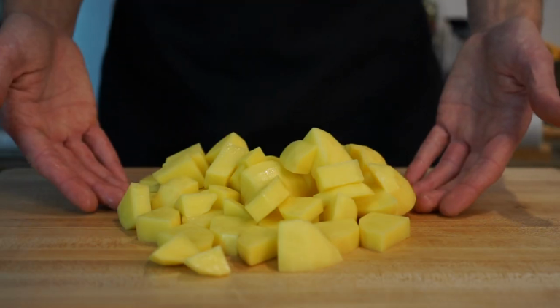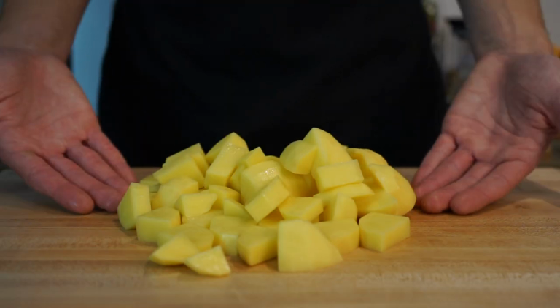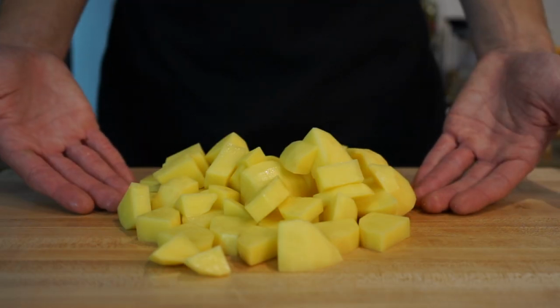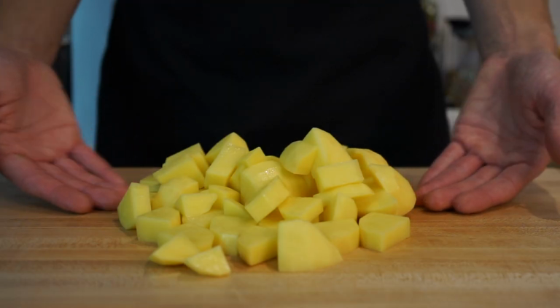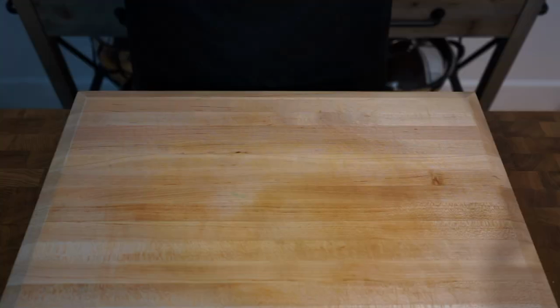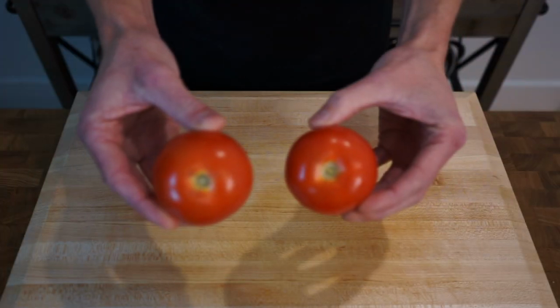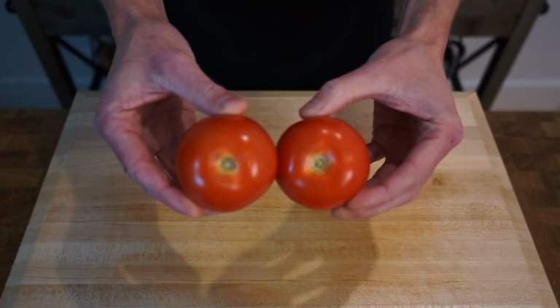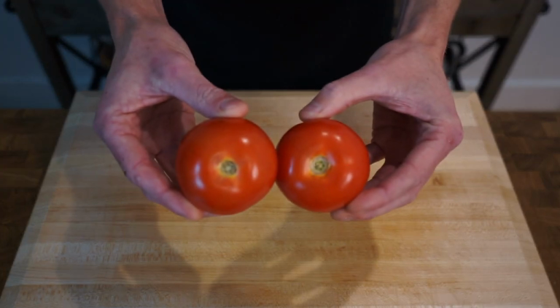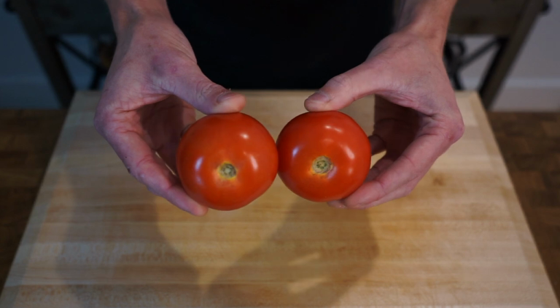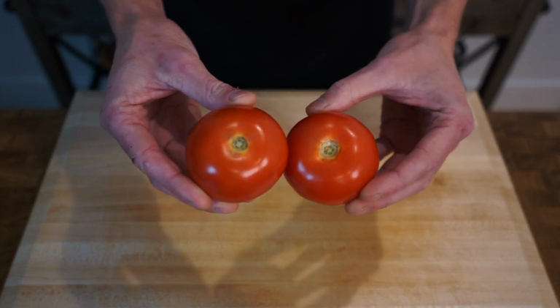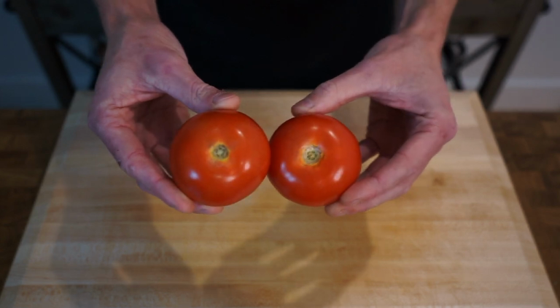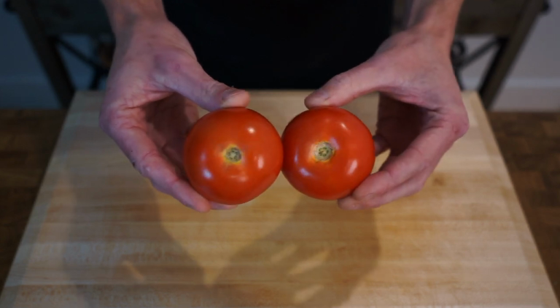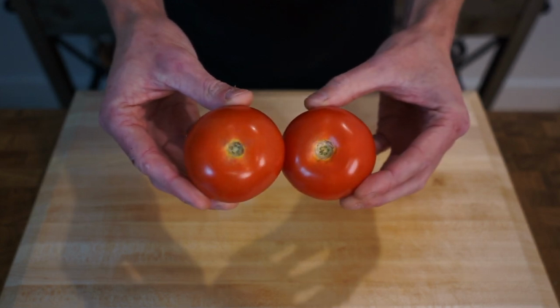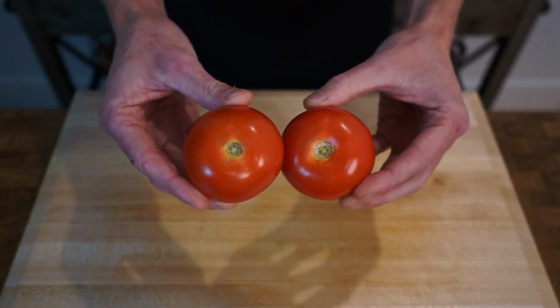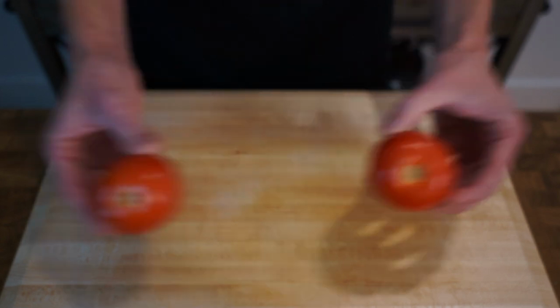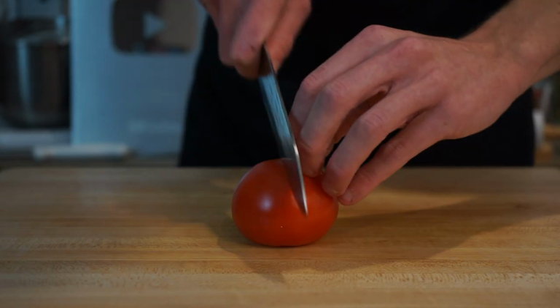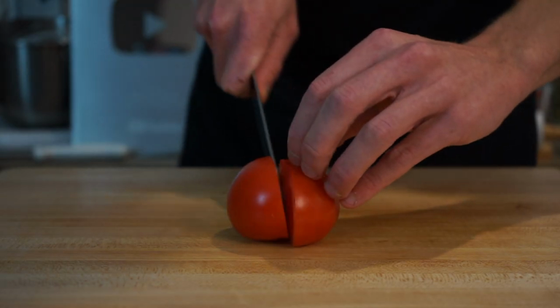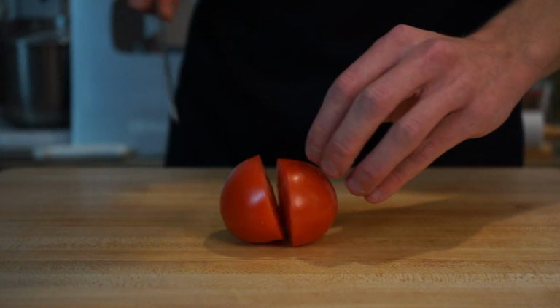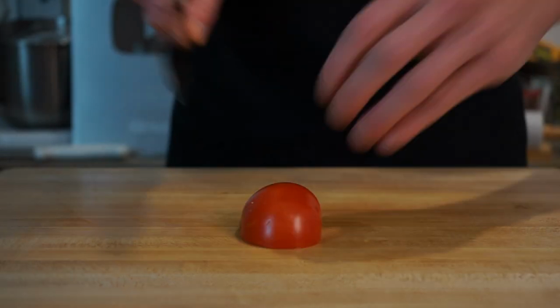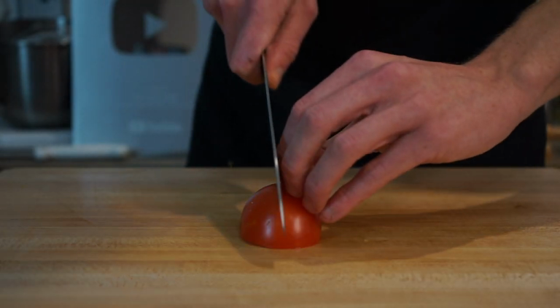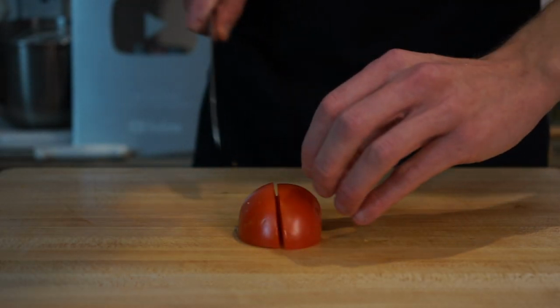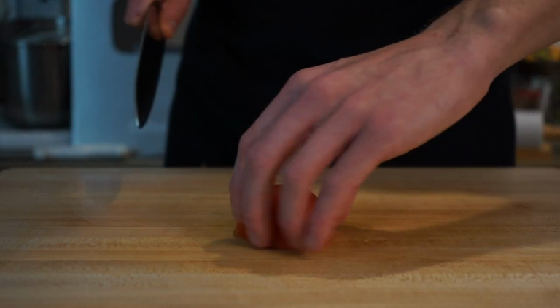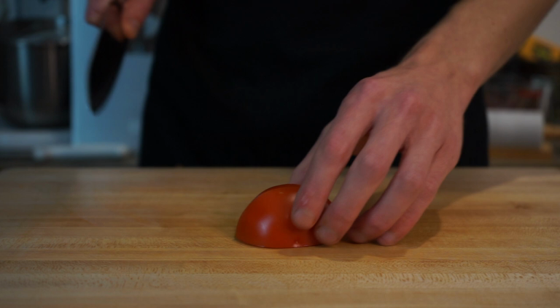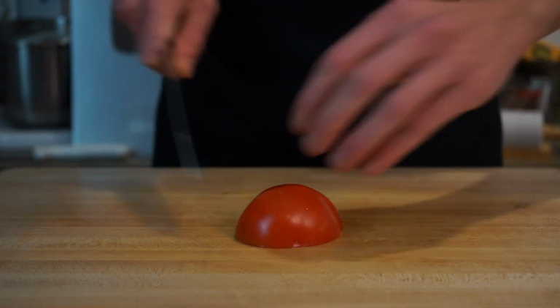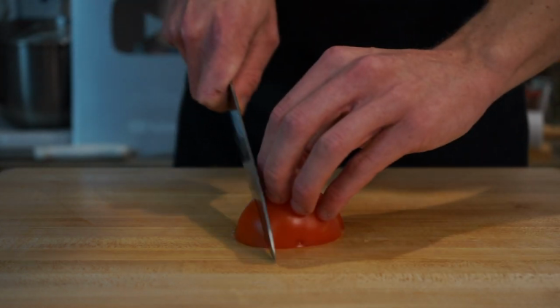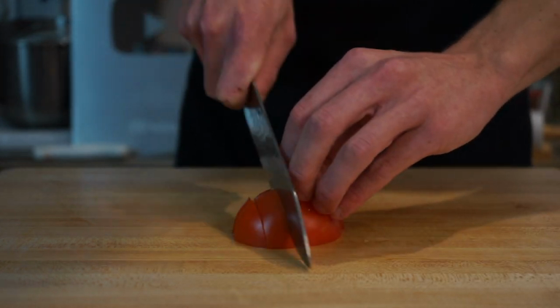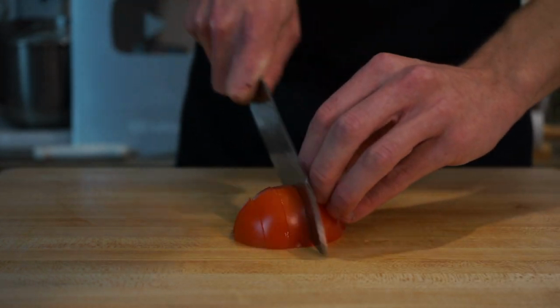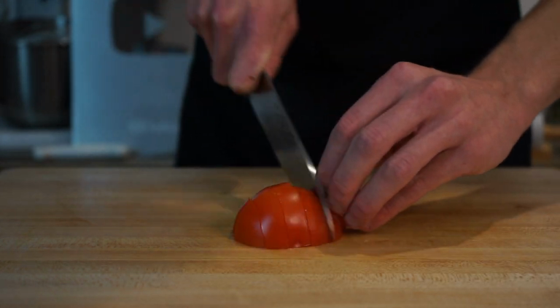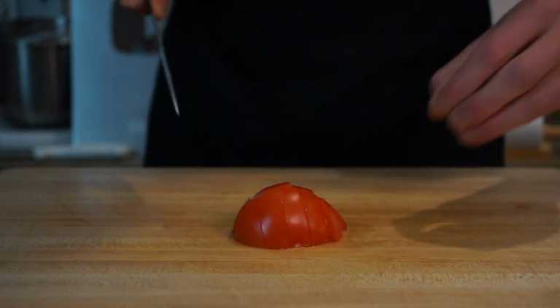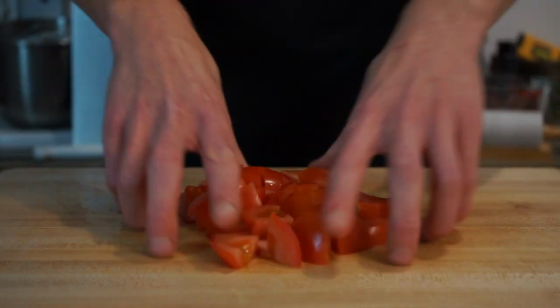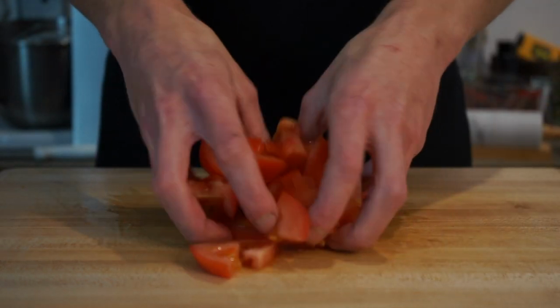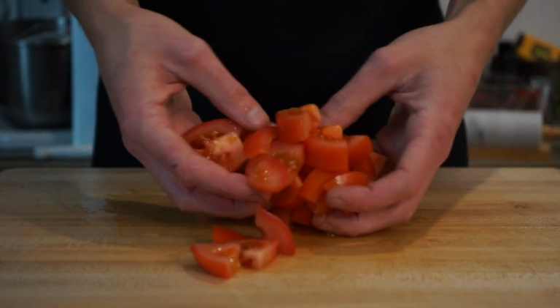Moving on, grab two large ripe tomatoes and do exactly the same process as we did with the potatoes — cutting them into quarters and then dicing them into bite-sized pieces.